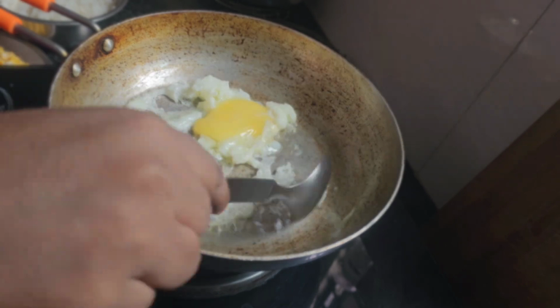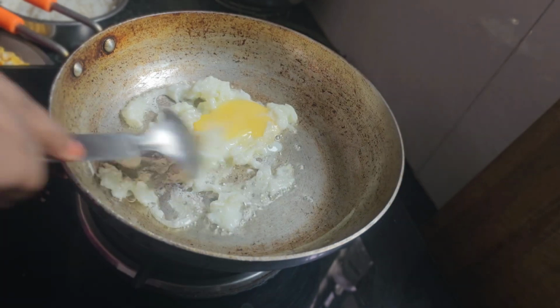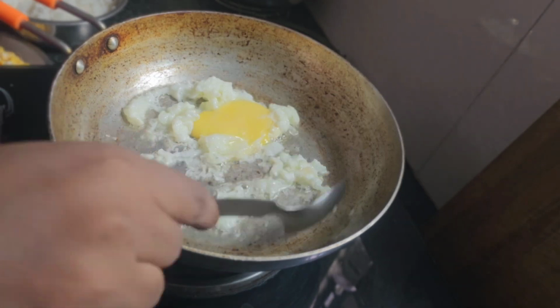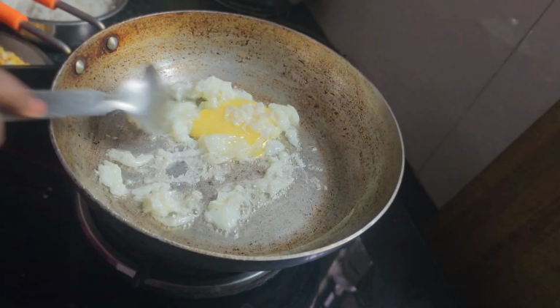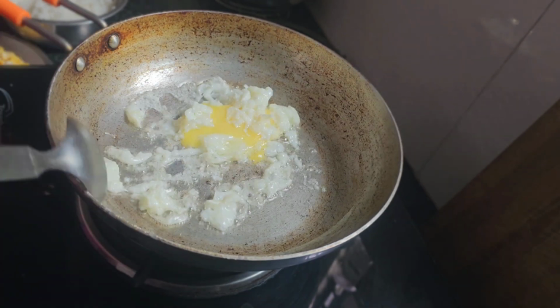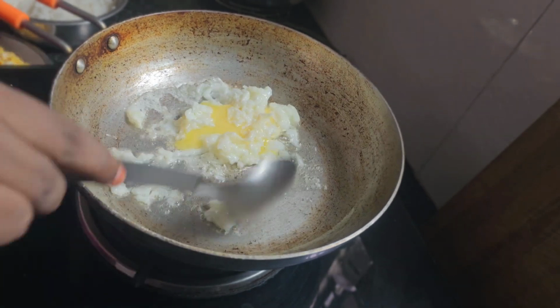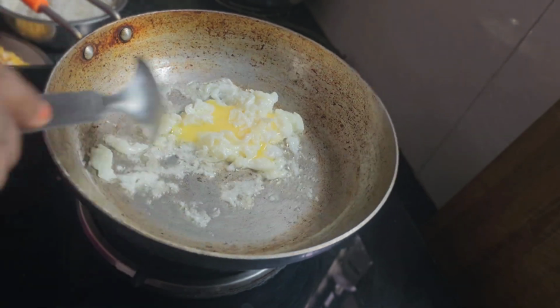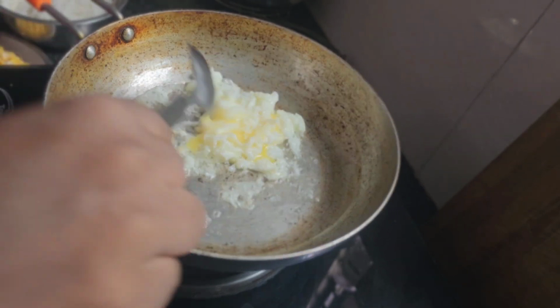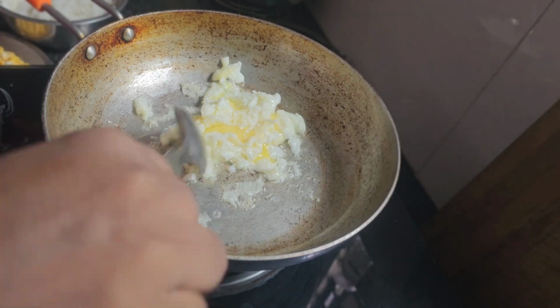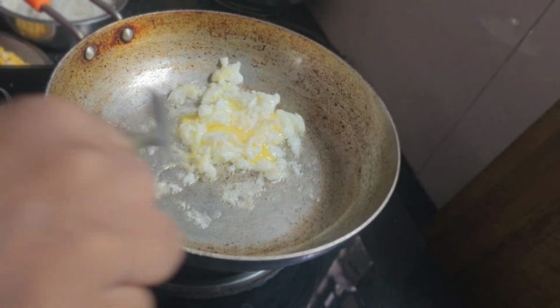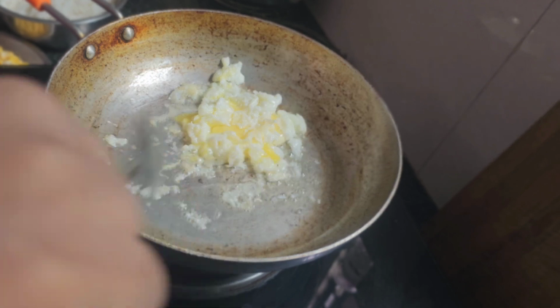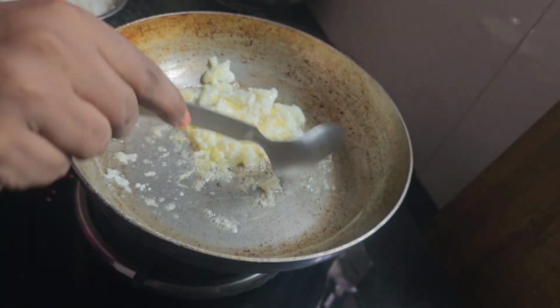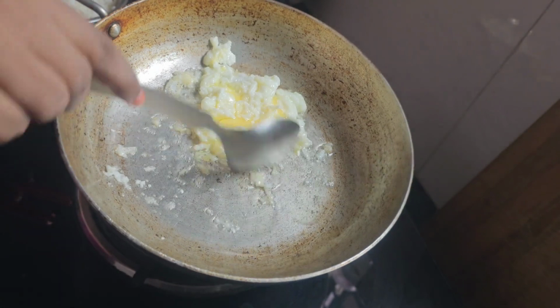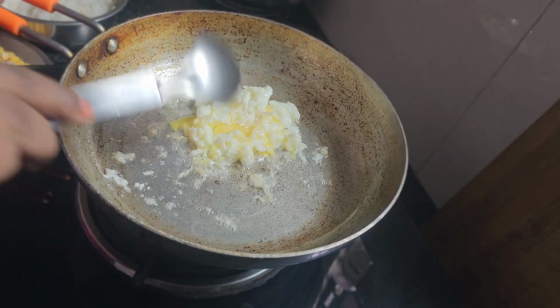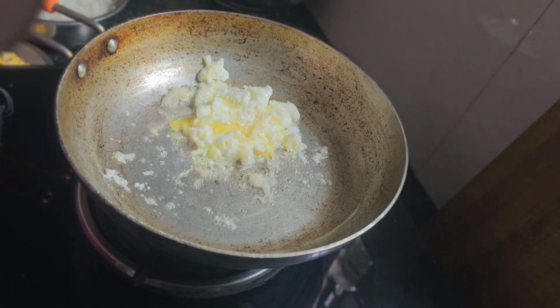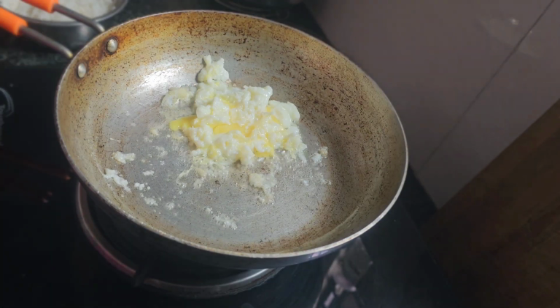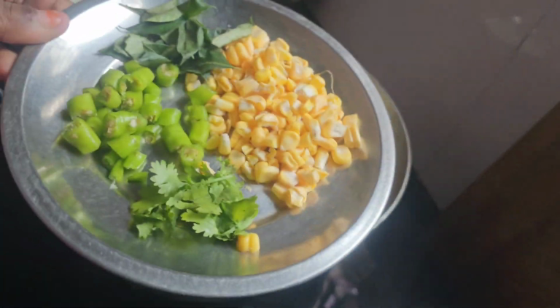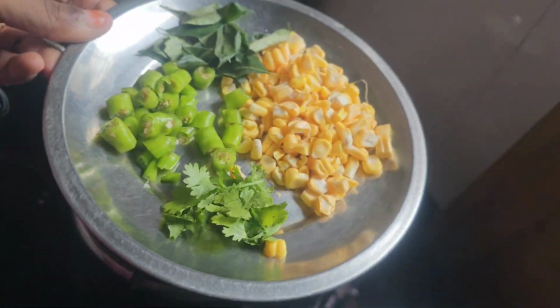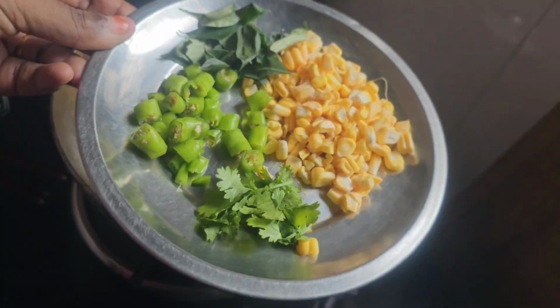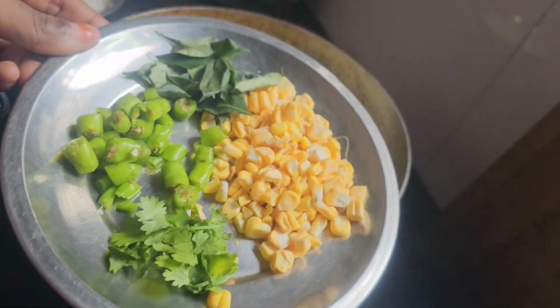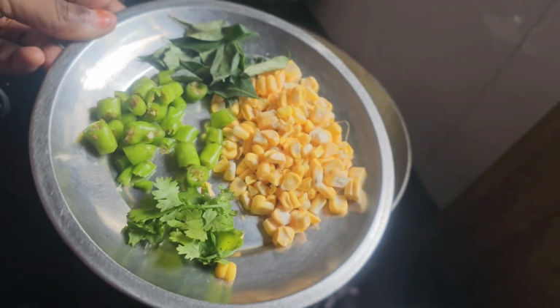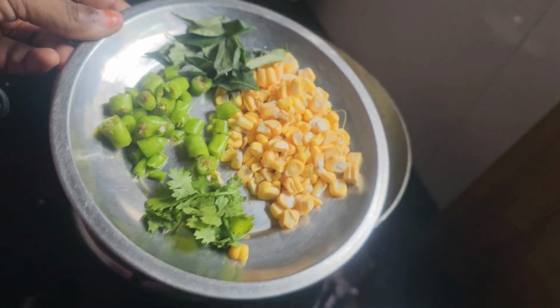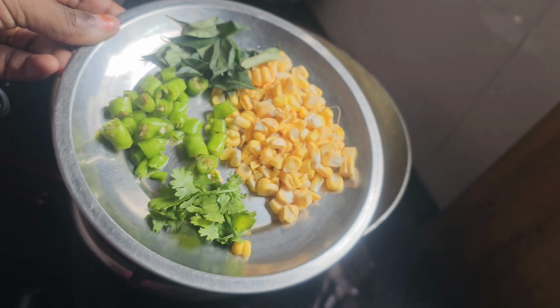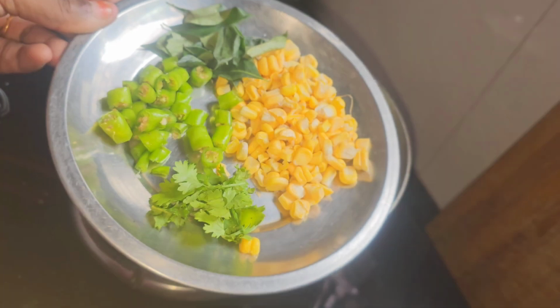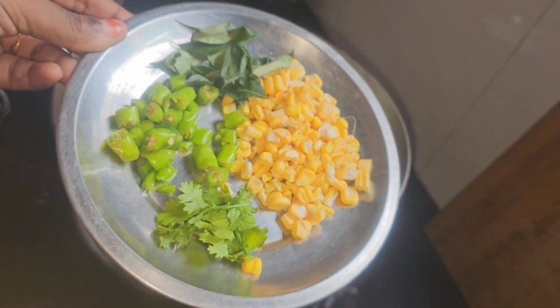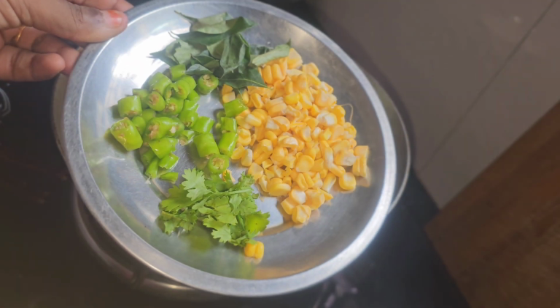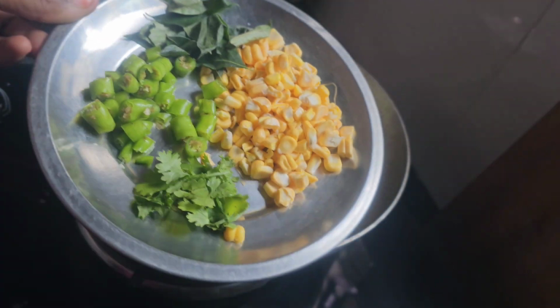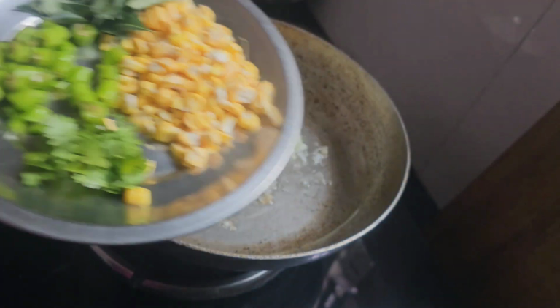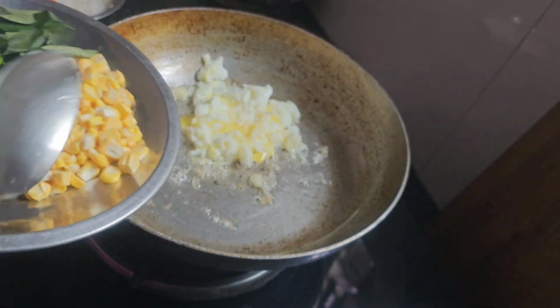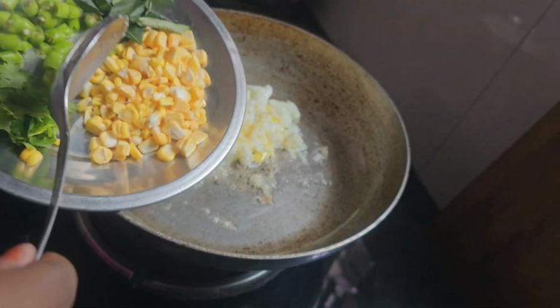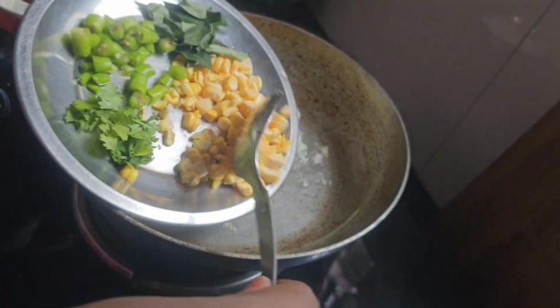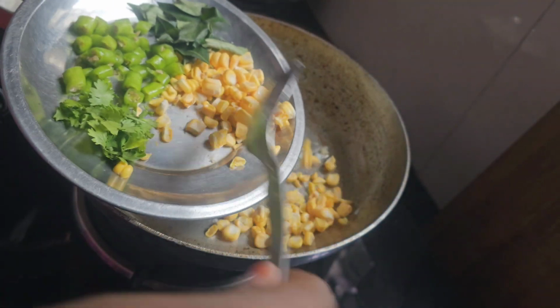Put oil in the pan. These are the main ingredients: sweet corn, pachimirchi (green chili), karve (curry leaves). If you like to eat it, give it a try.